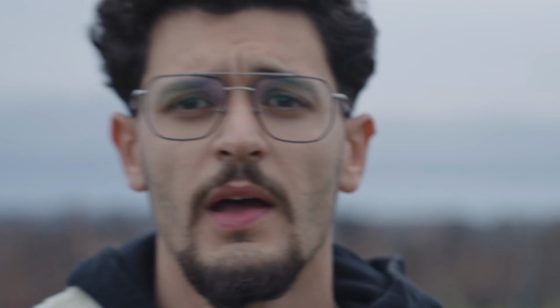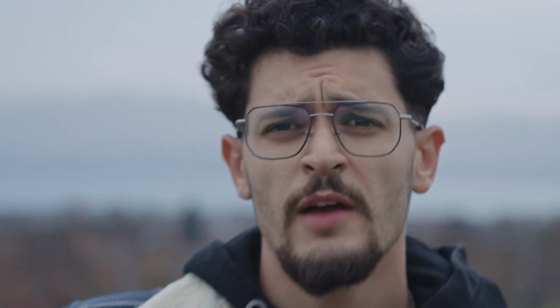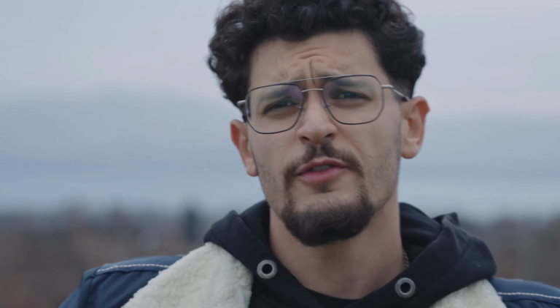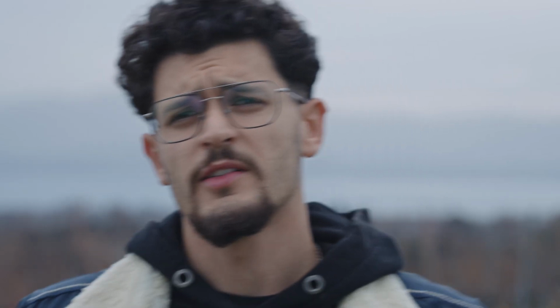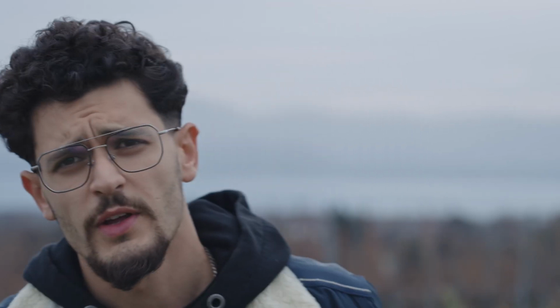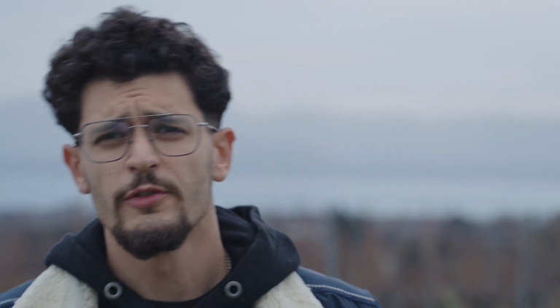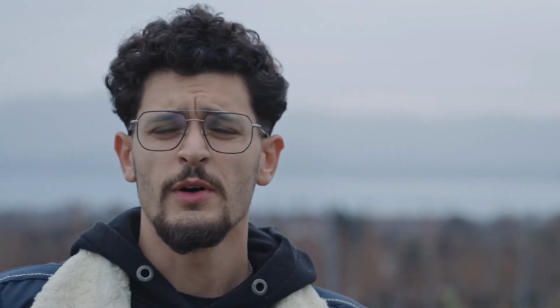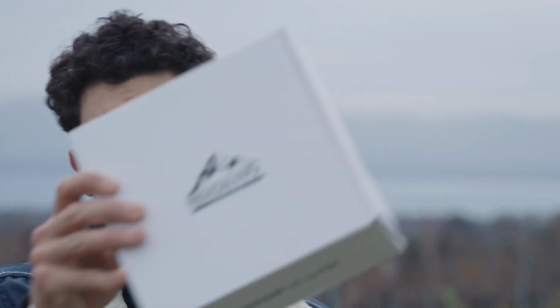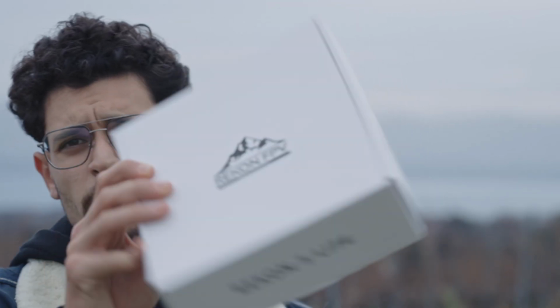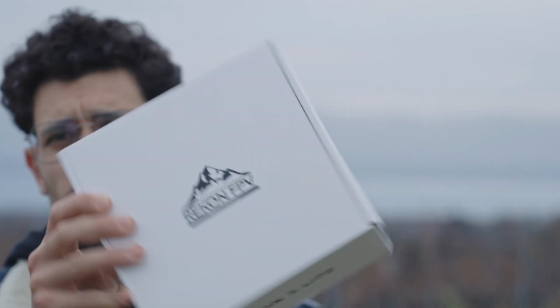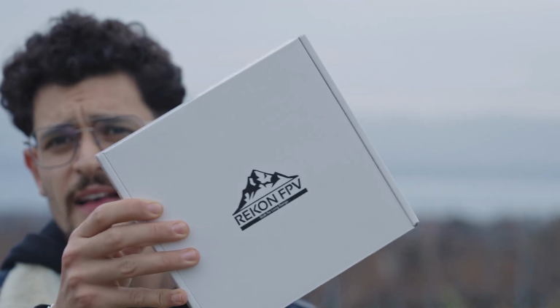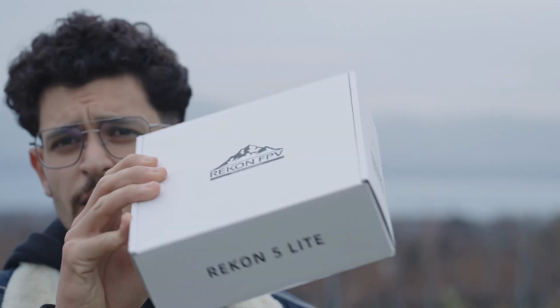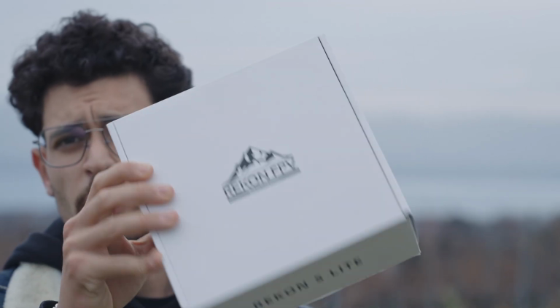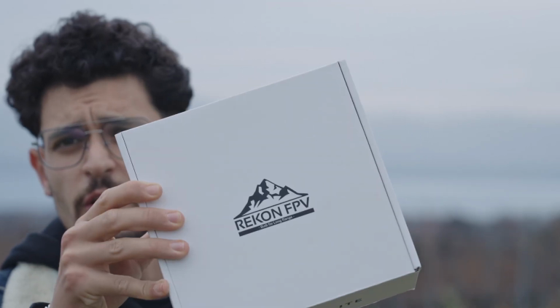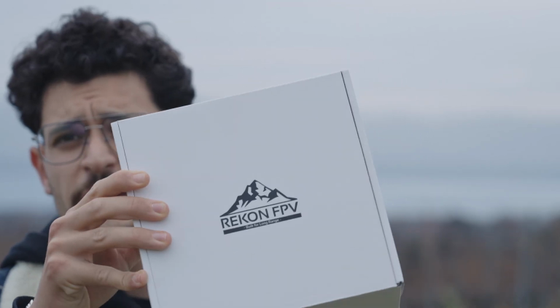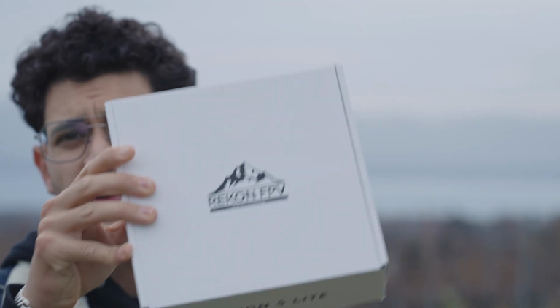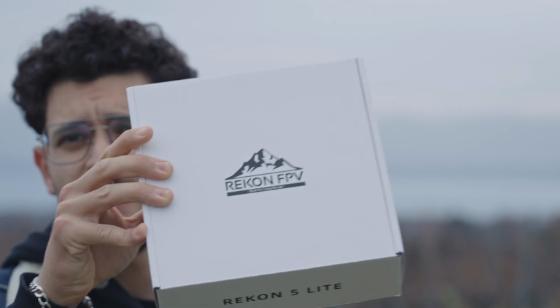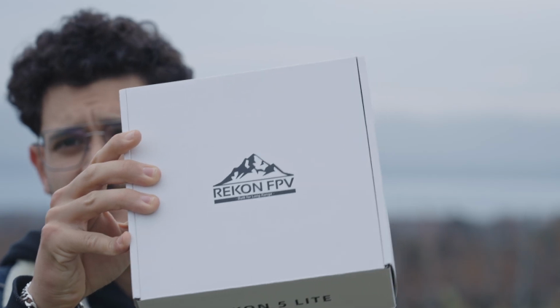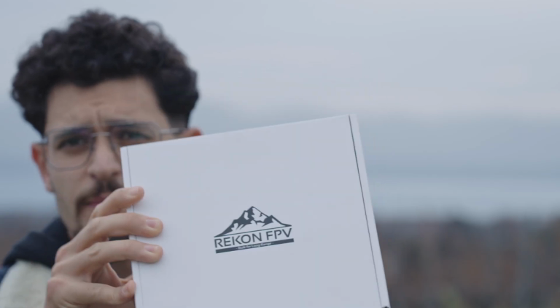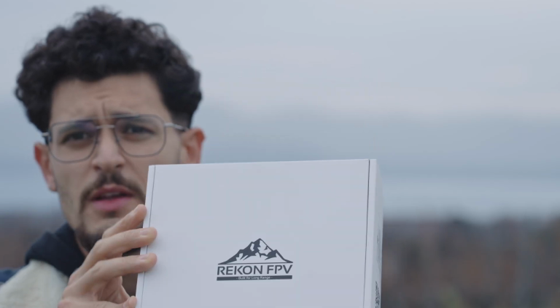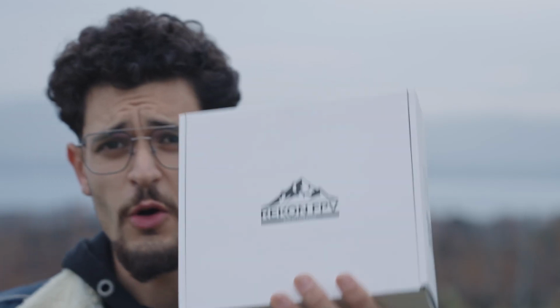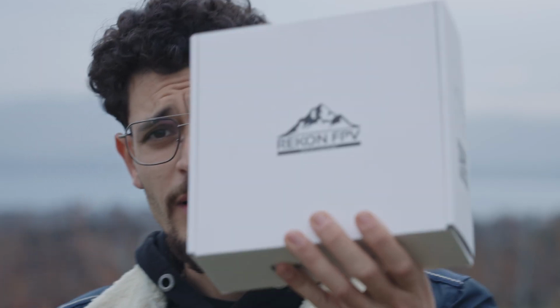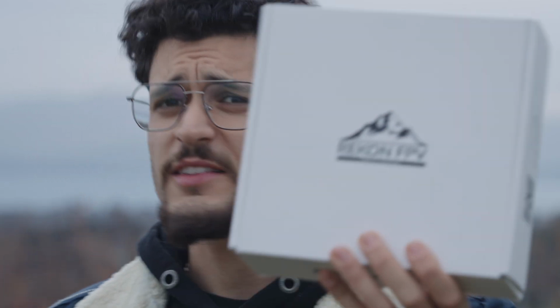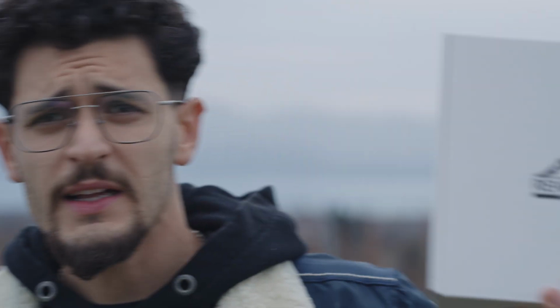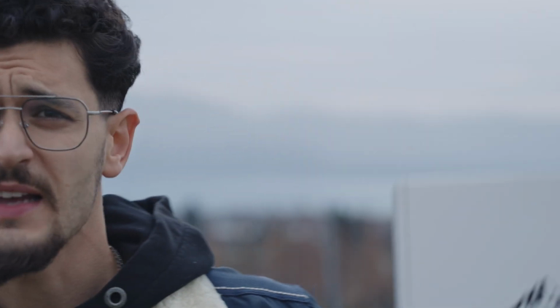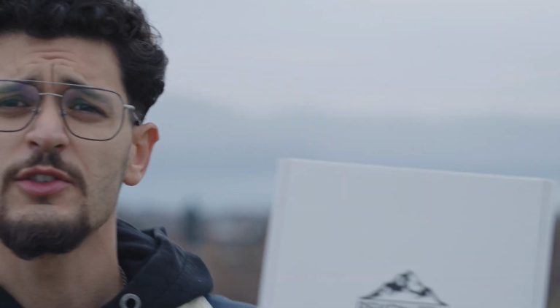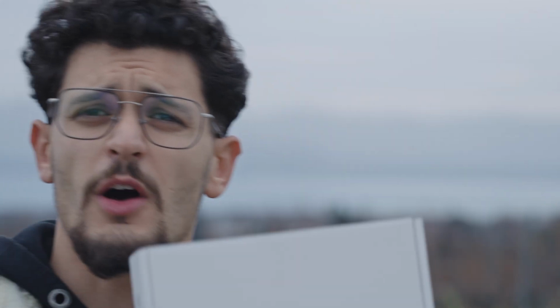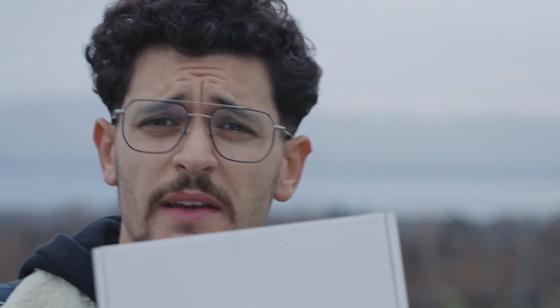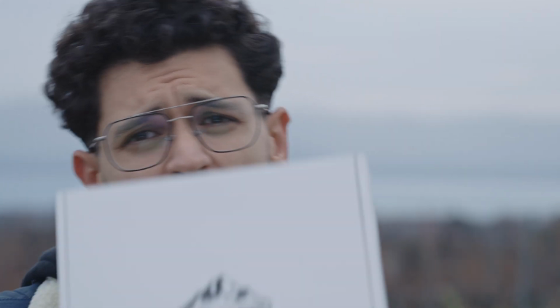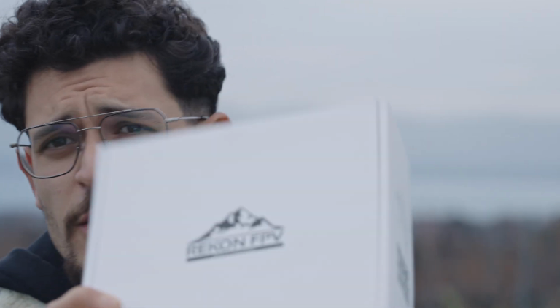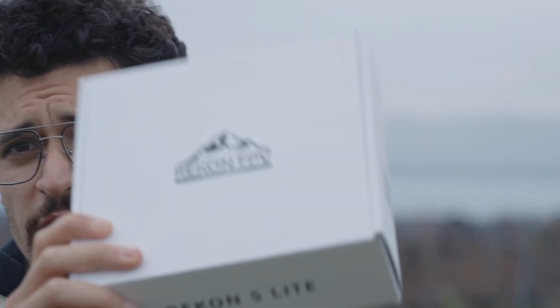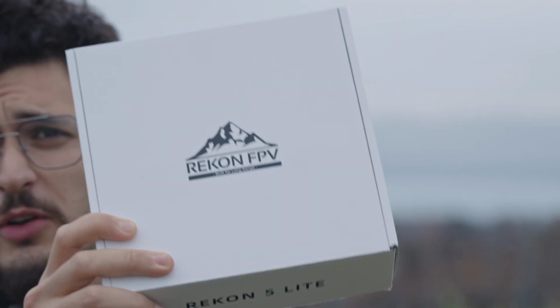Hey my FPV friends, today a new video, a new drone. We will test and unbox the Recon 5 Lite. So let's directly dive into the topic and see what's in the box.